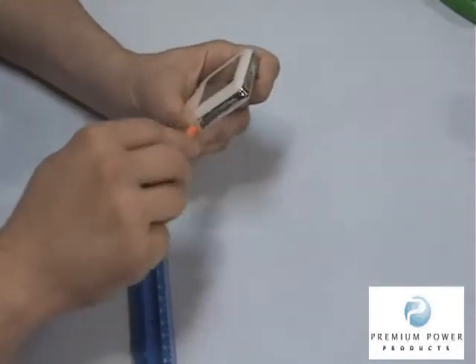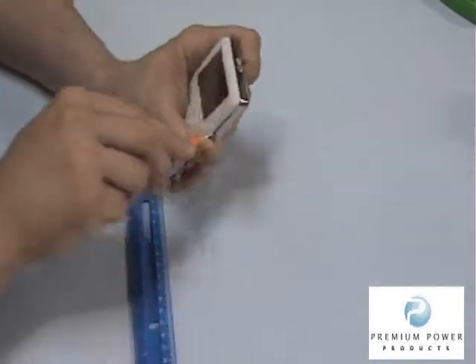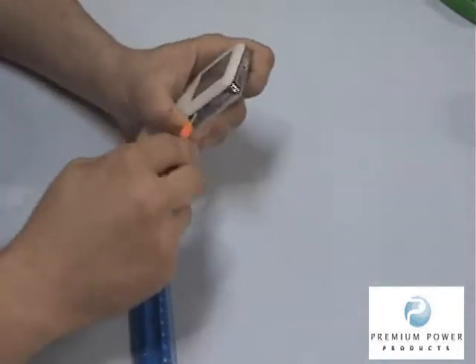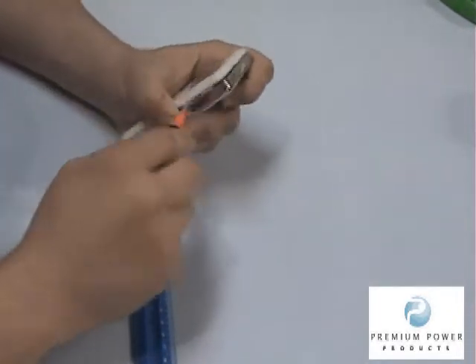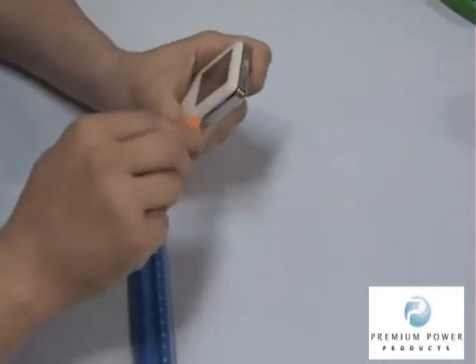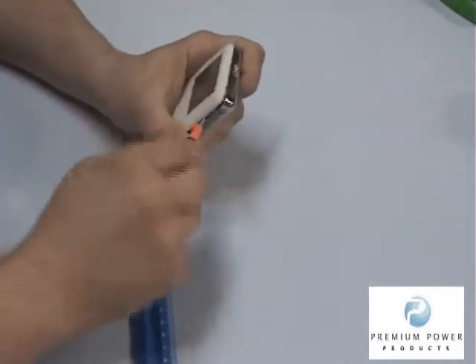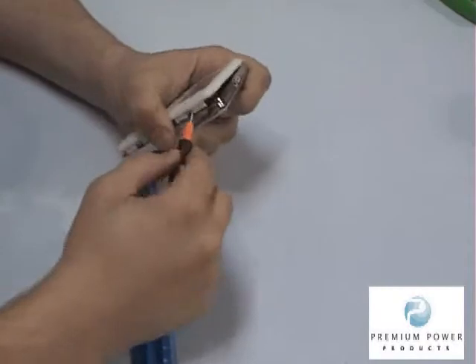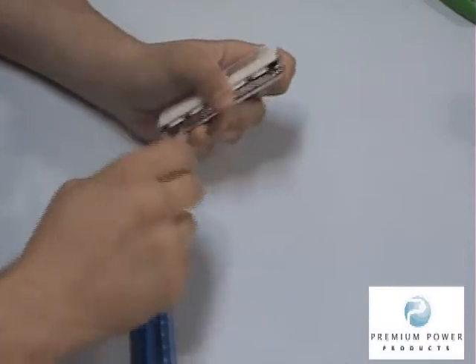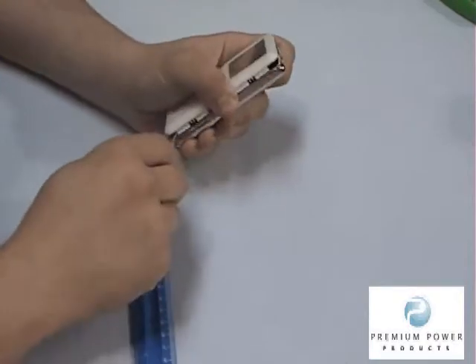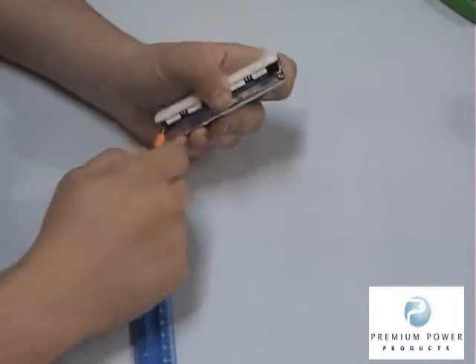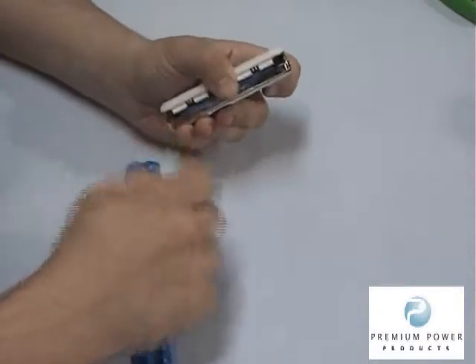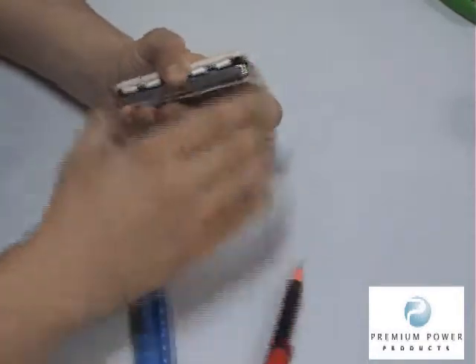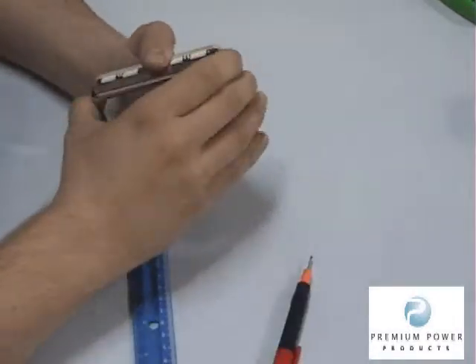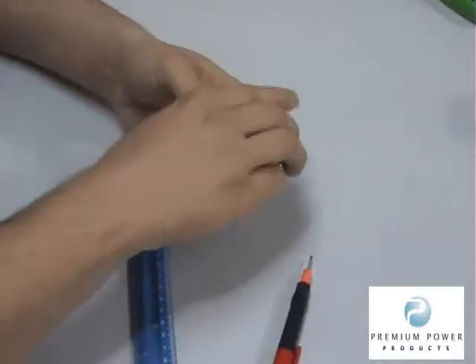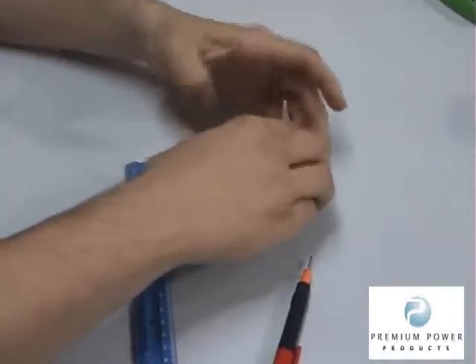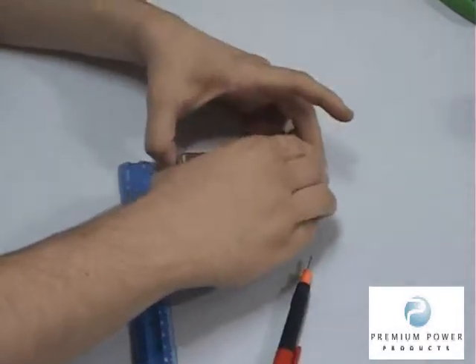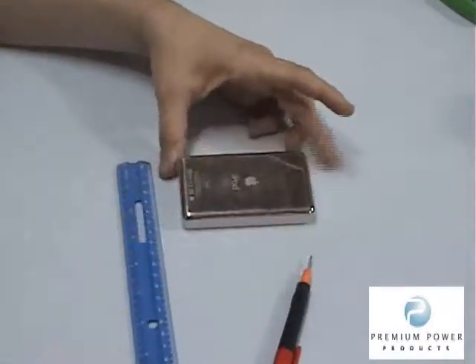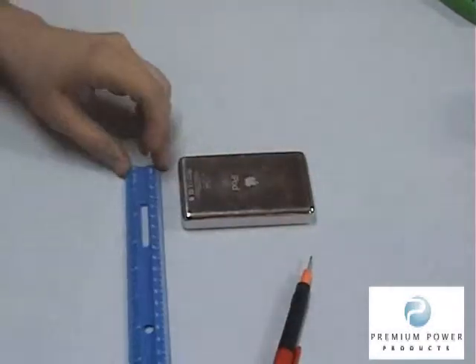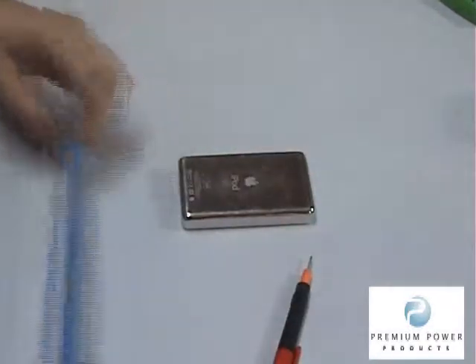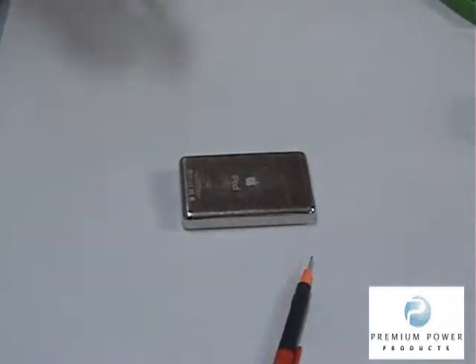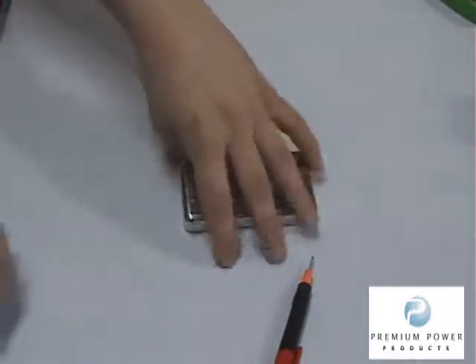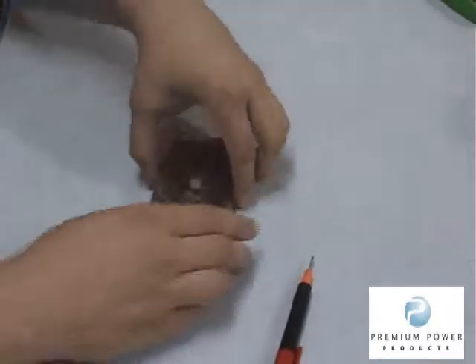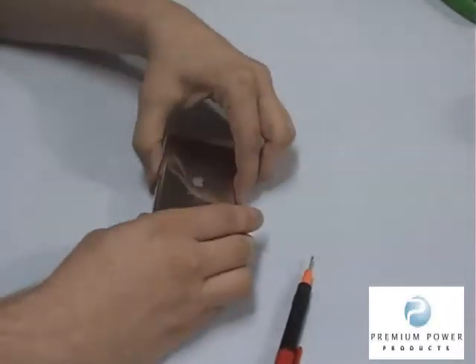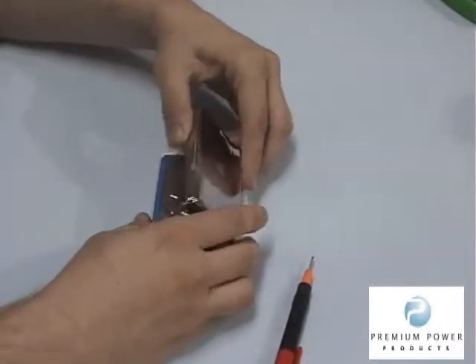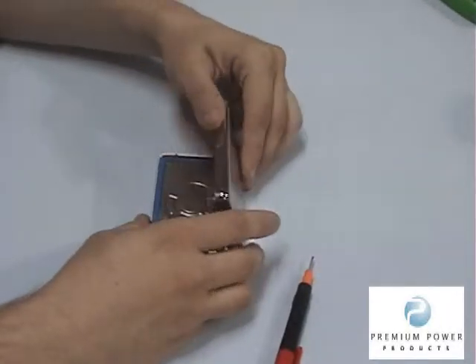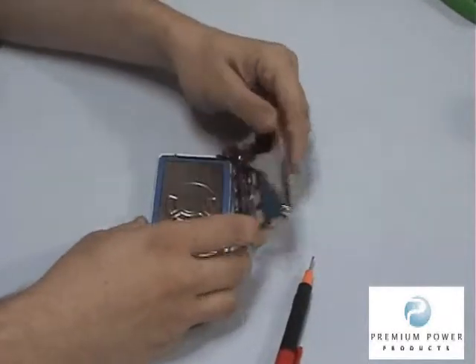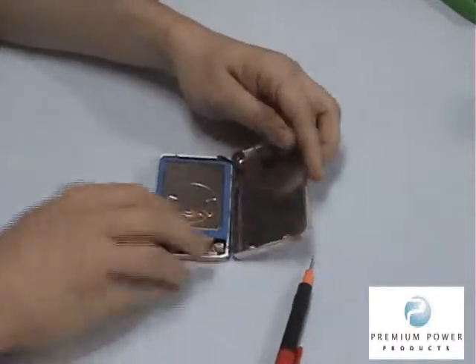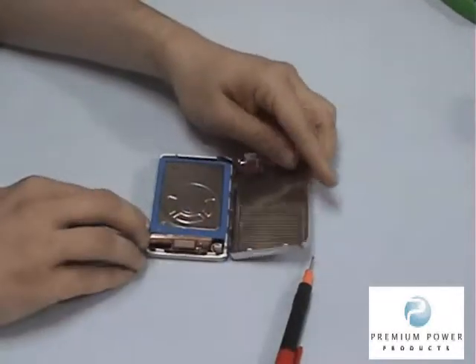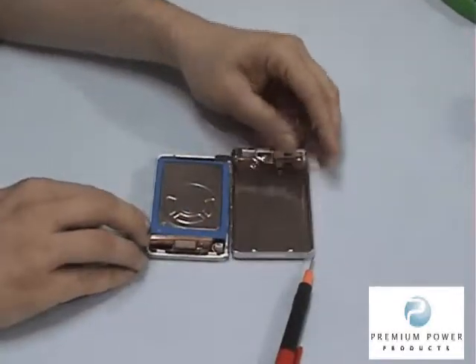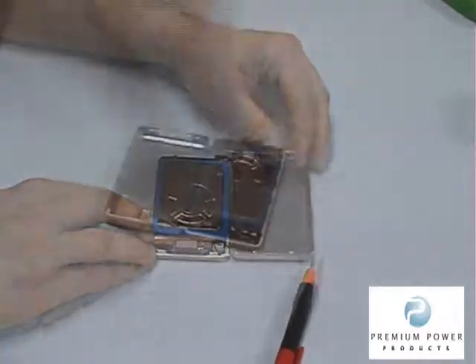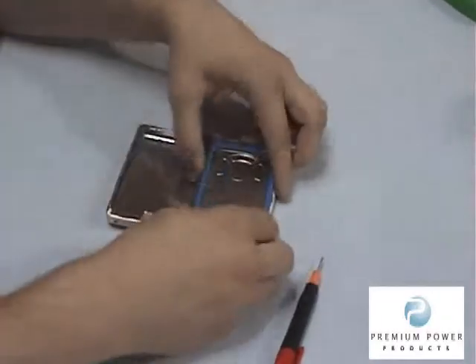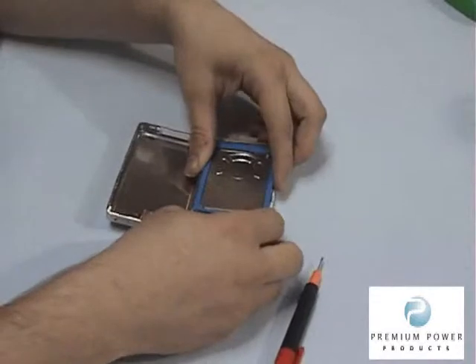Step 2. Carefully loosen one side first, then work your way around the iPod undoing the case clips from the silver case by prying towards the center of the iPod. The case will be attached by a ribbon cable. Do not detach the ribbon cable.